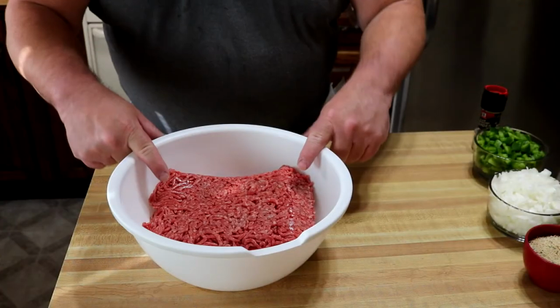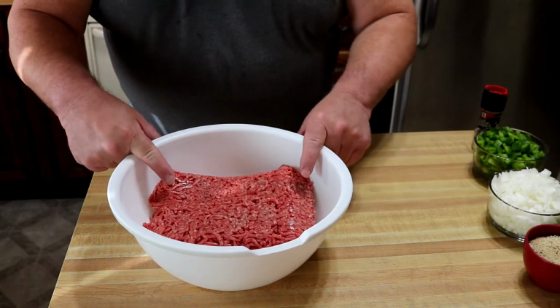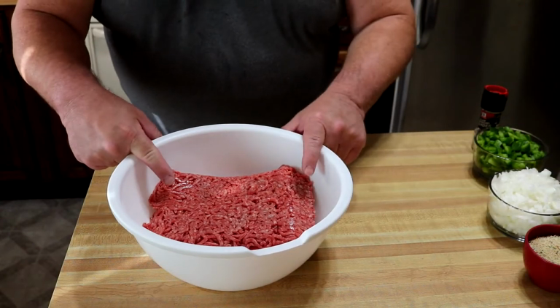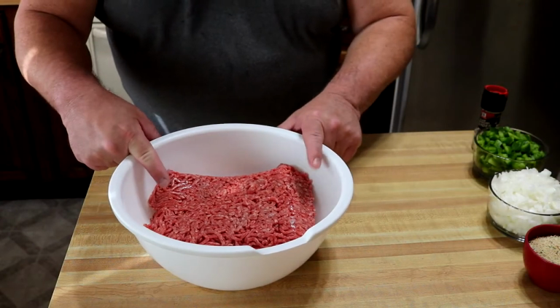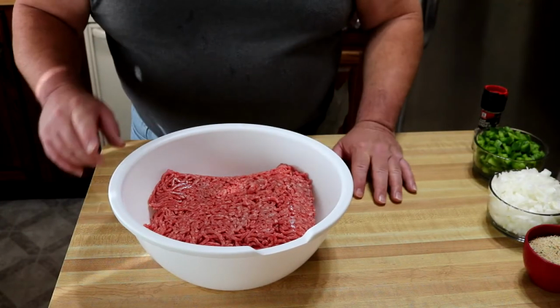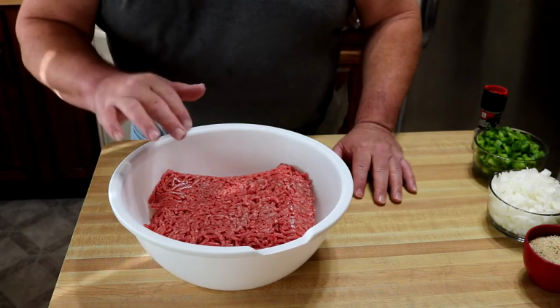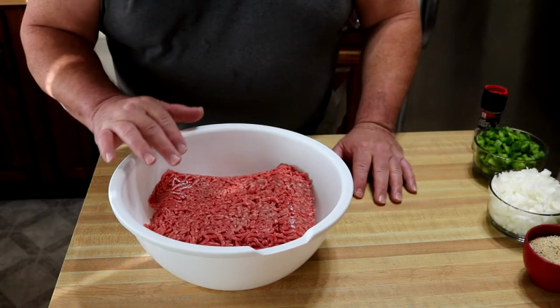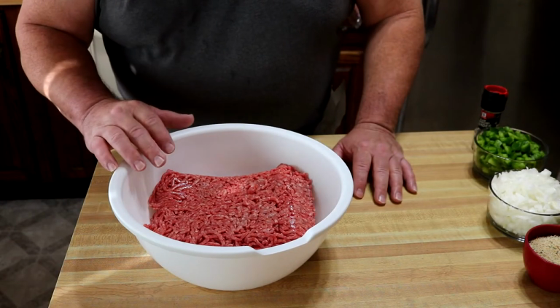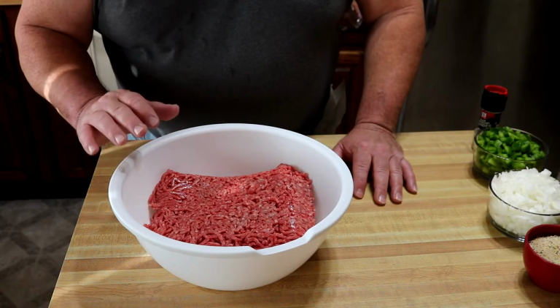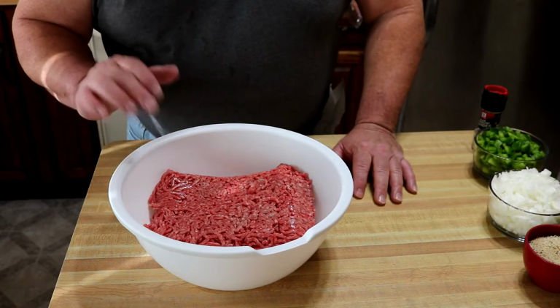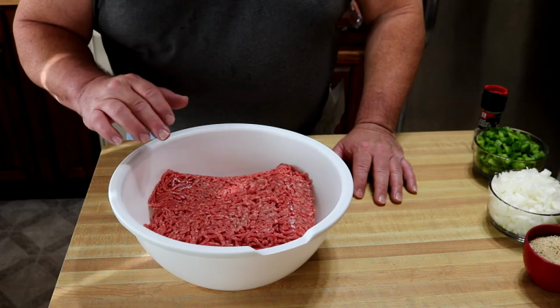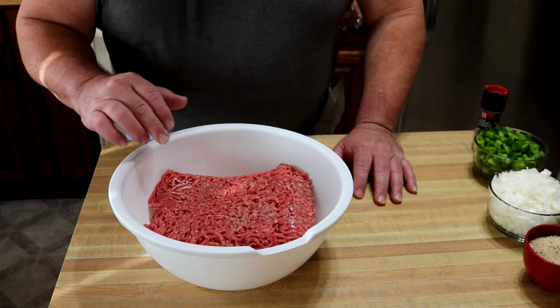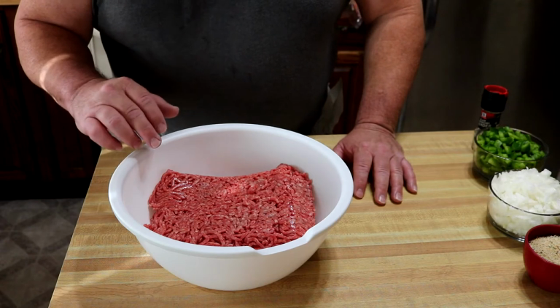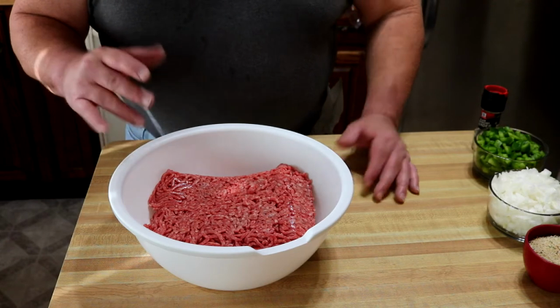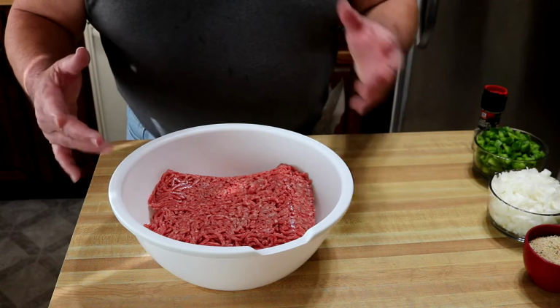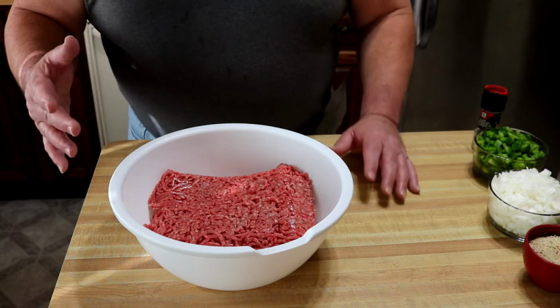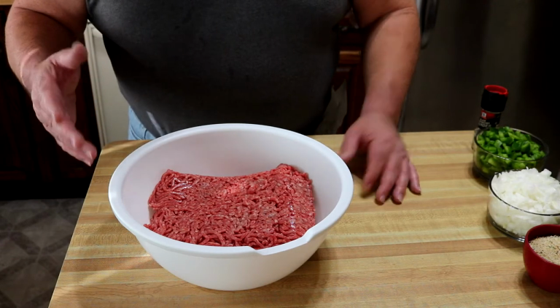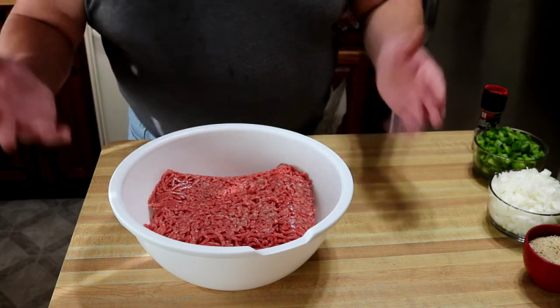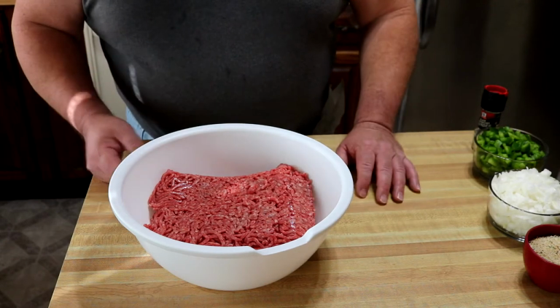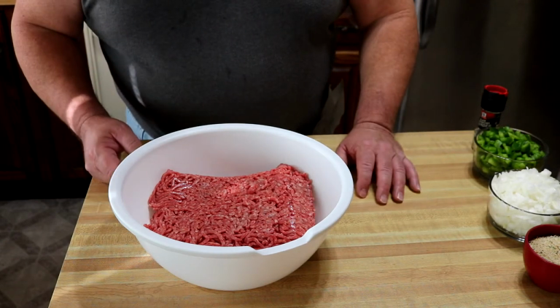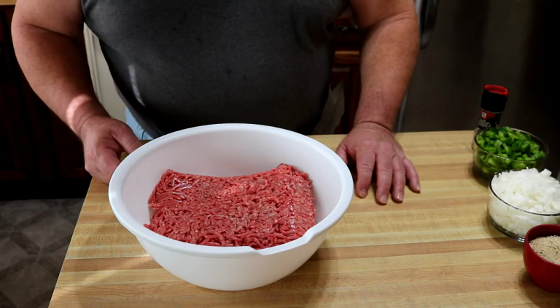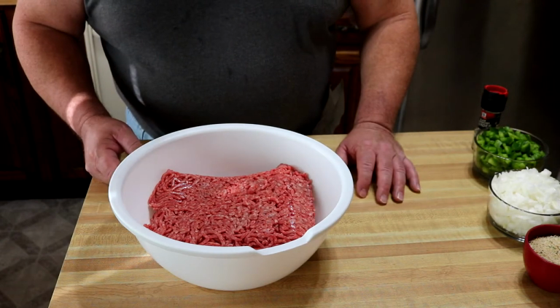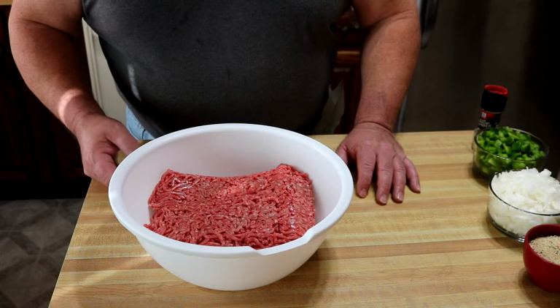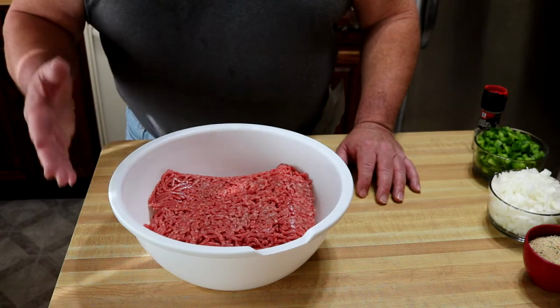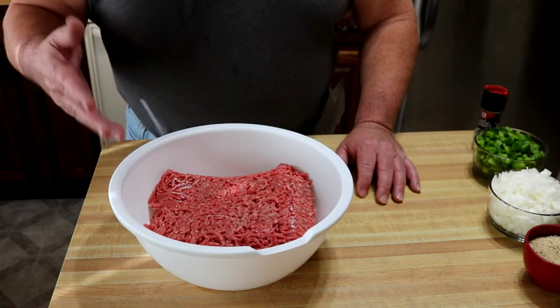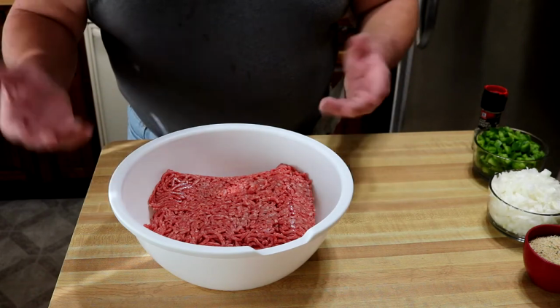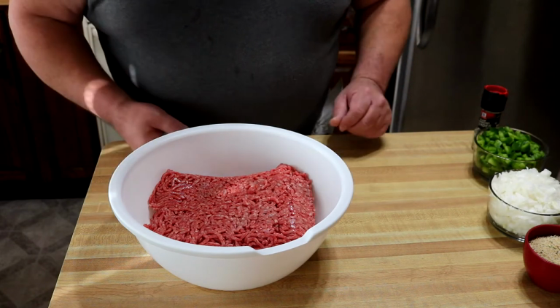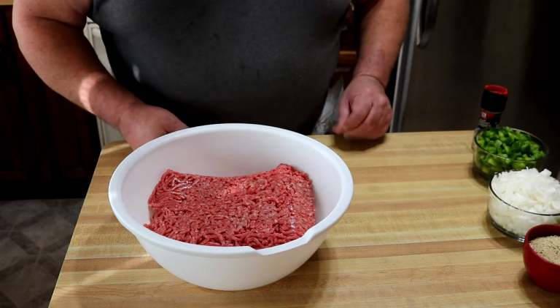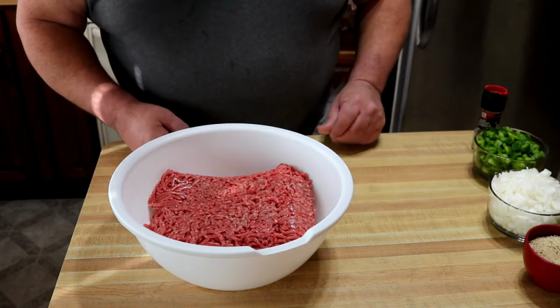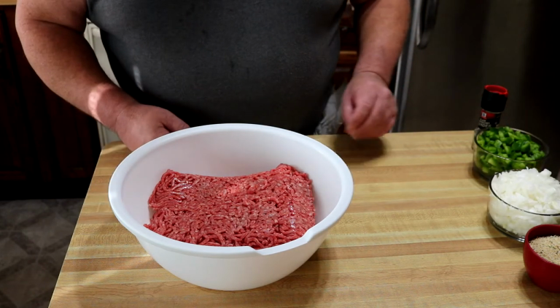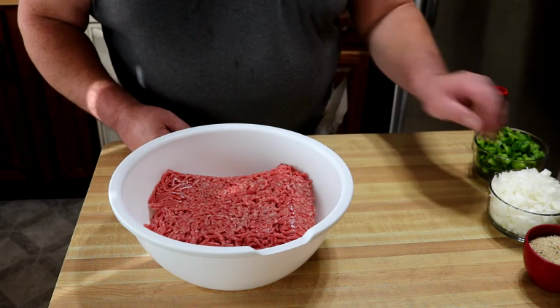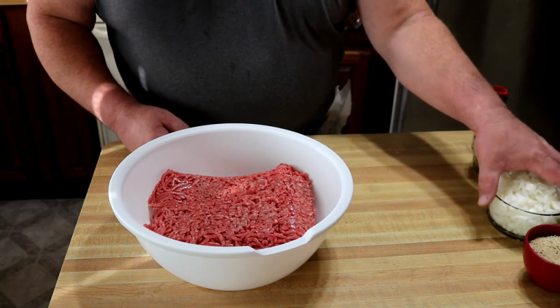This is 80-20 ground chuck picked up at our local market. It's roughly a little over two pounds, almost two and a half pounds. I tried to get closer to two pounds, but it just wasn't going my way.